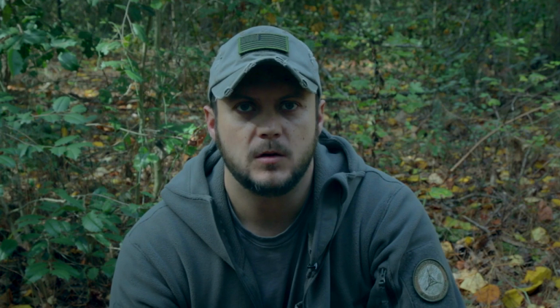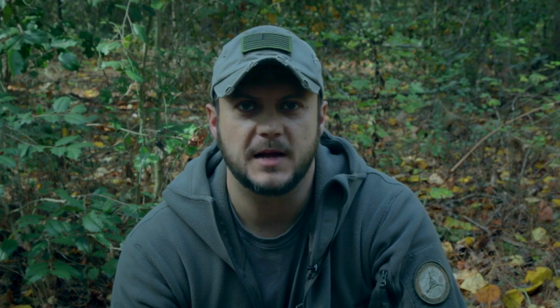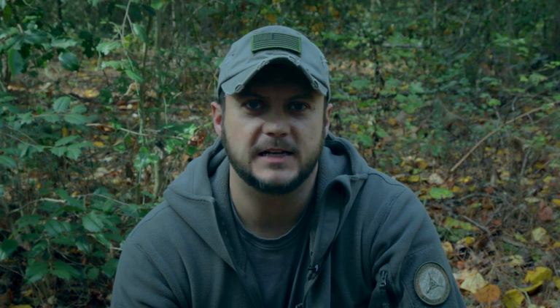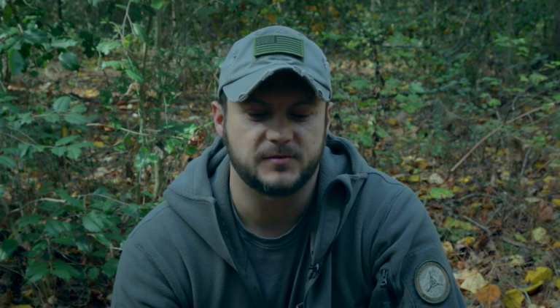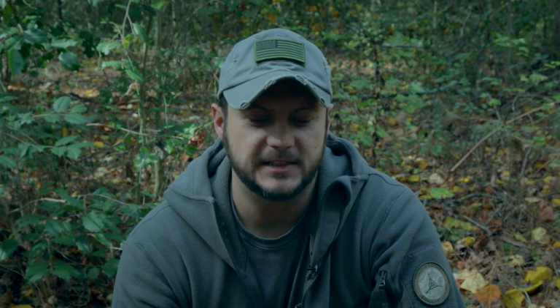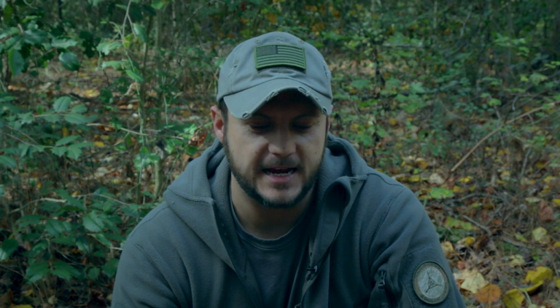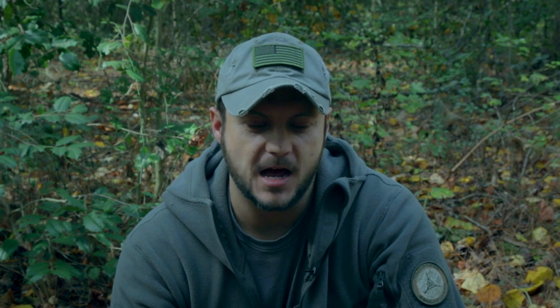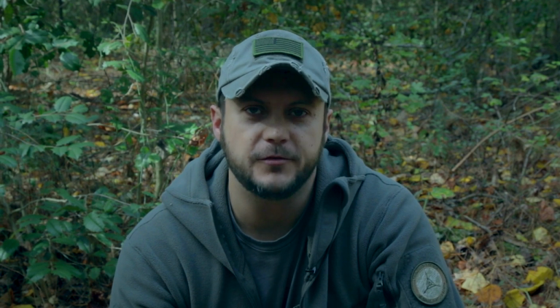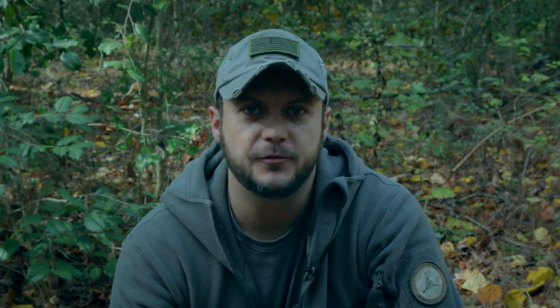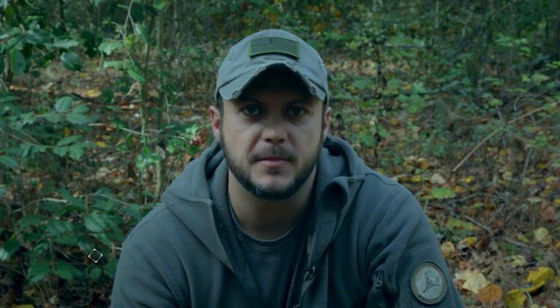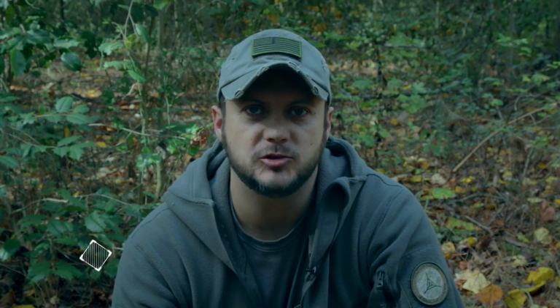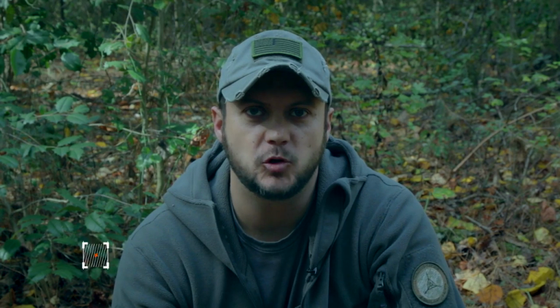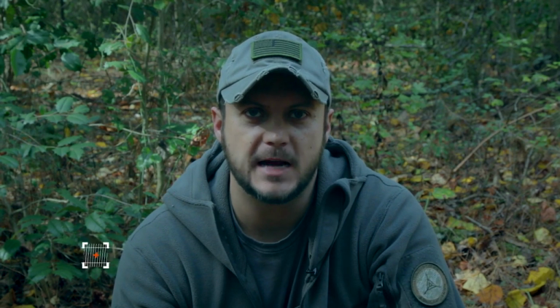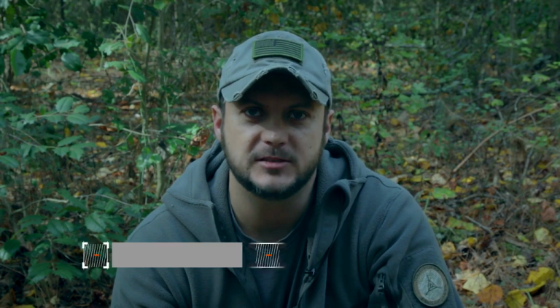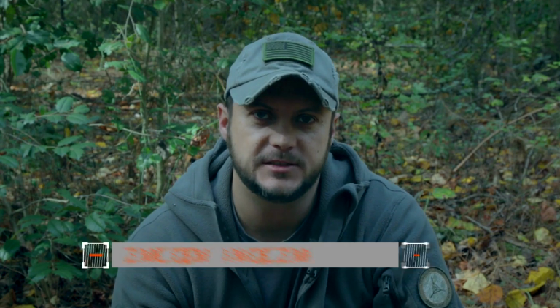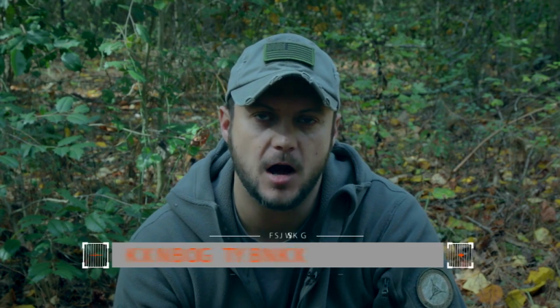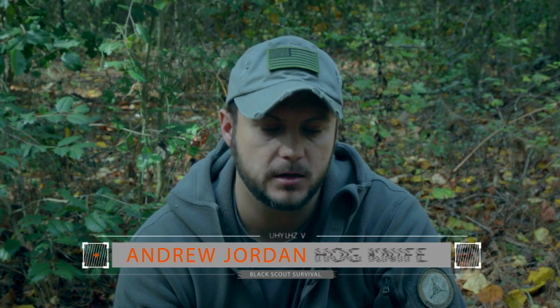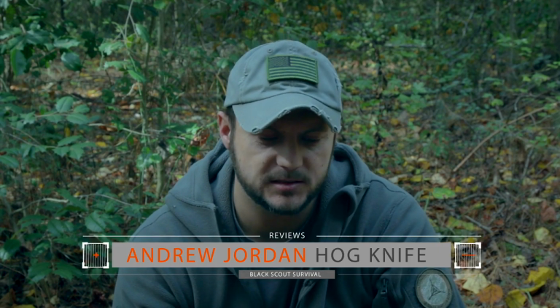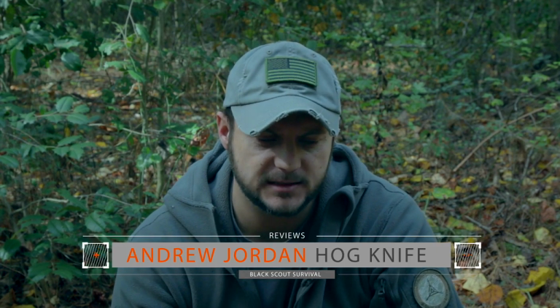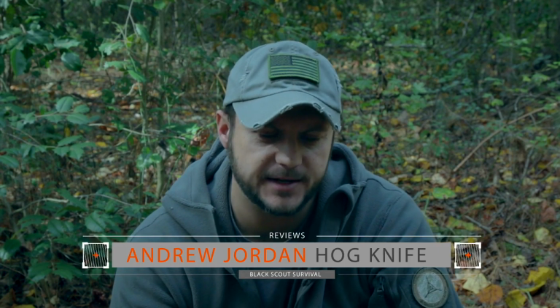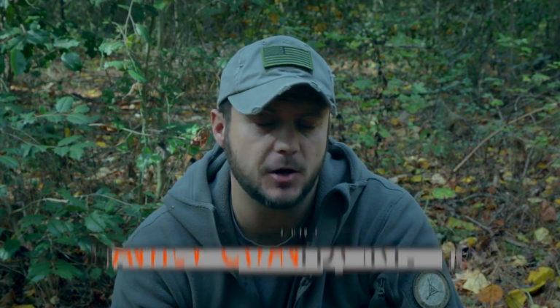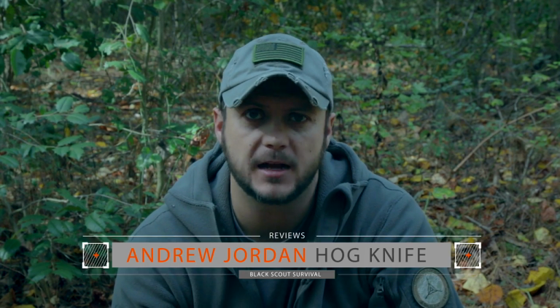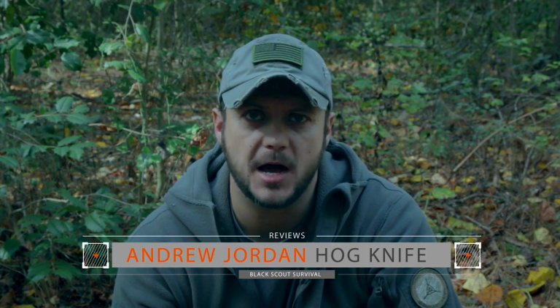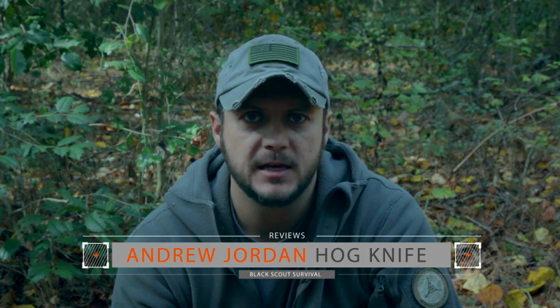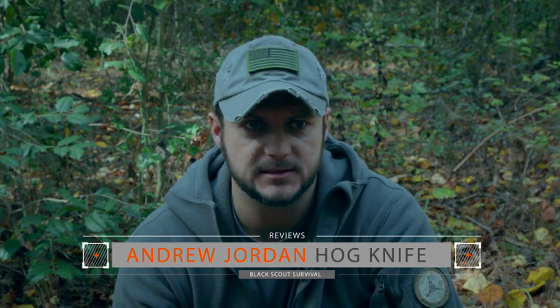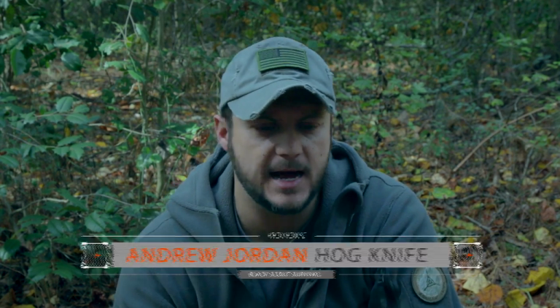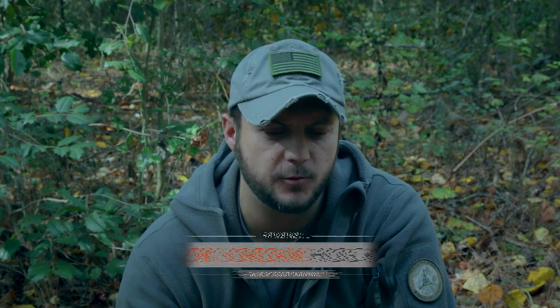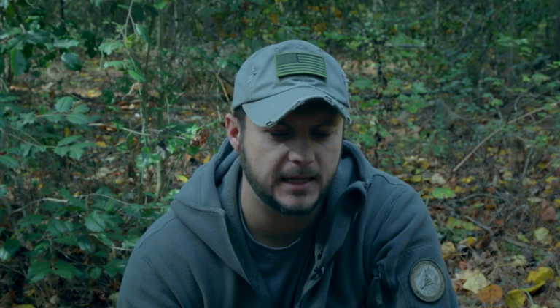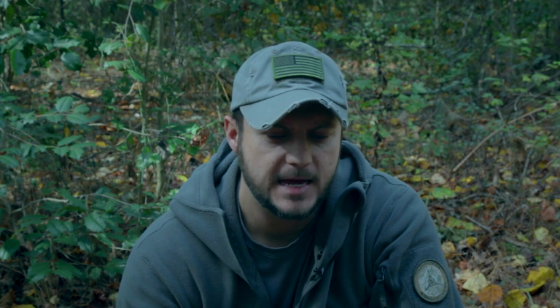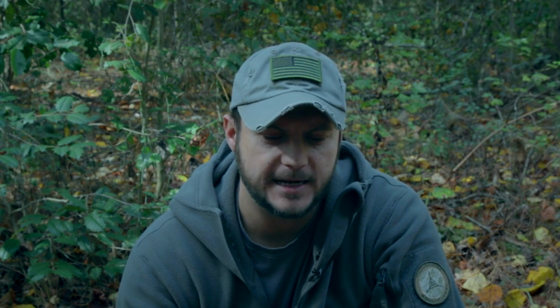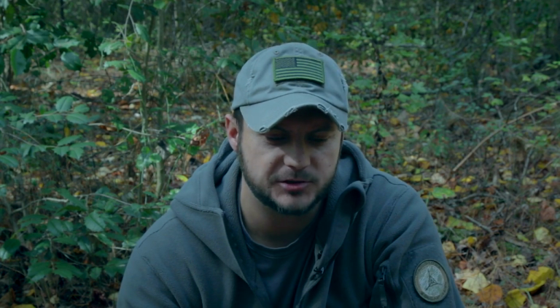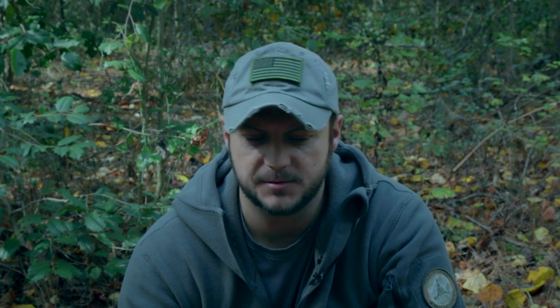What's up guys? Black Sky Survival, and today I got a knife review from Andrew Jordan Knives. This is the Hogg, and this is a secondary or backup knife he's designed.